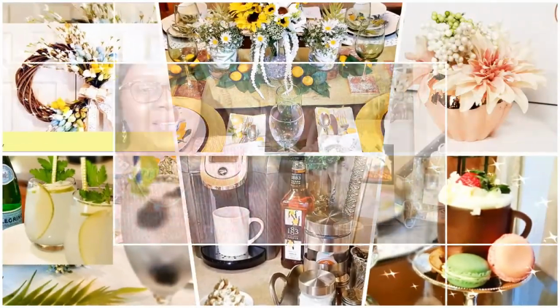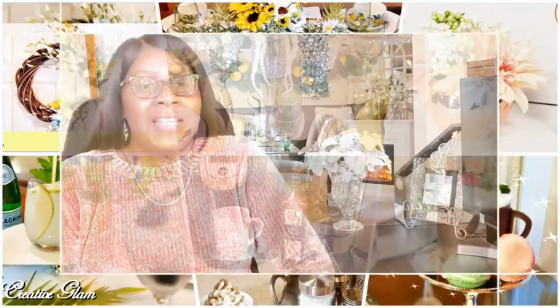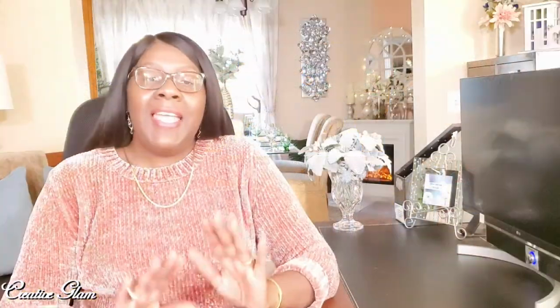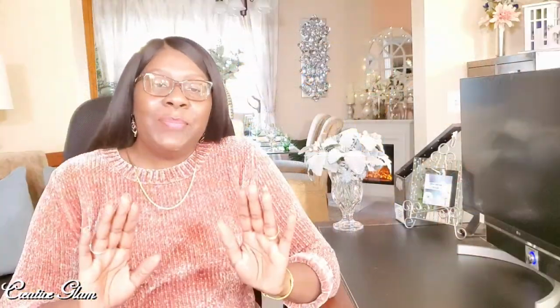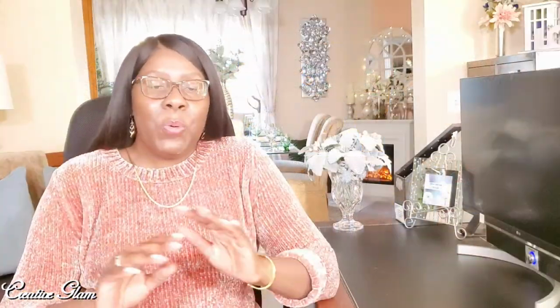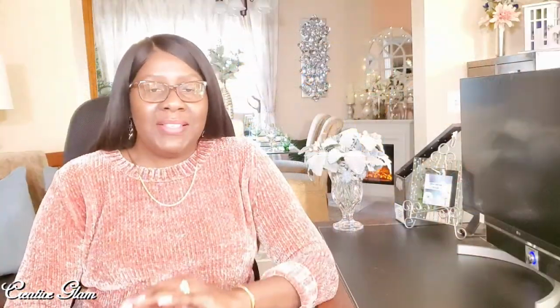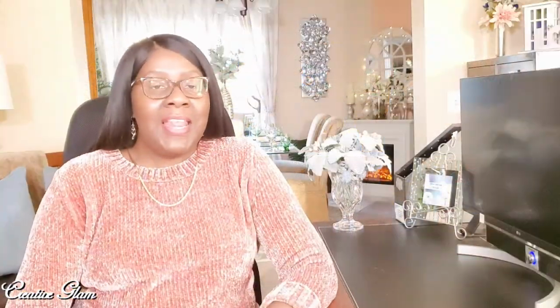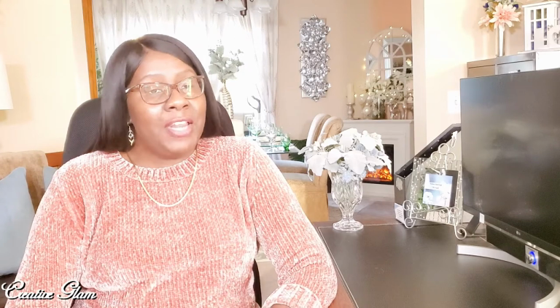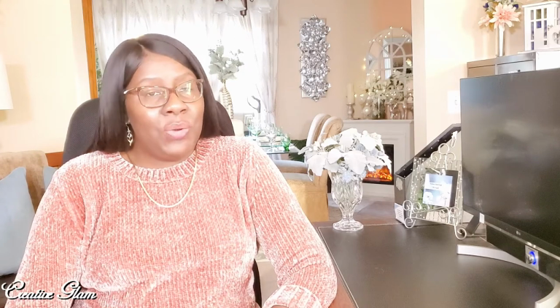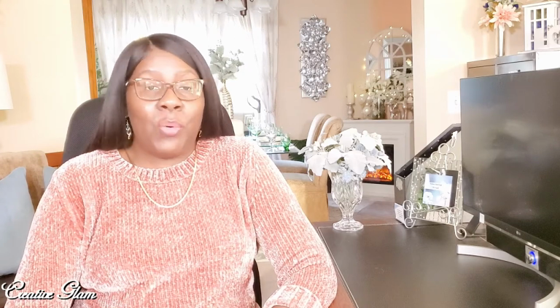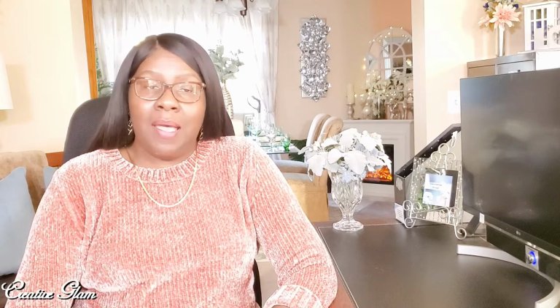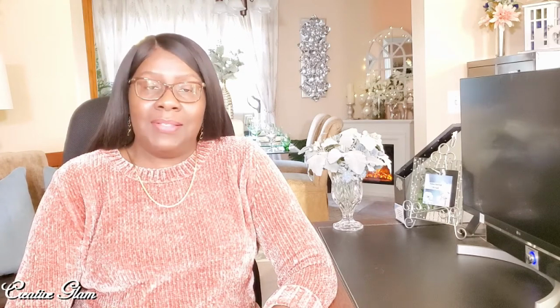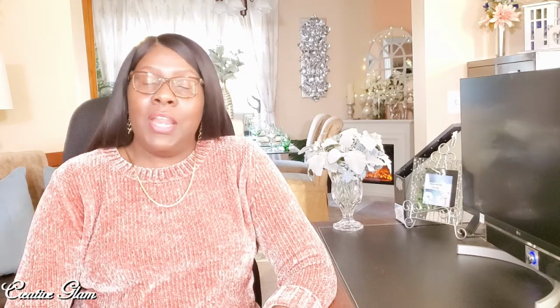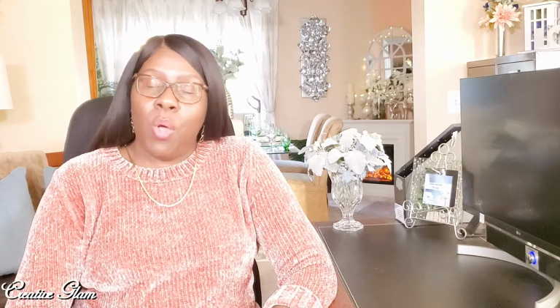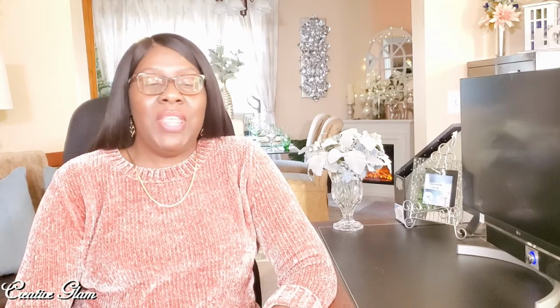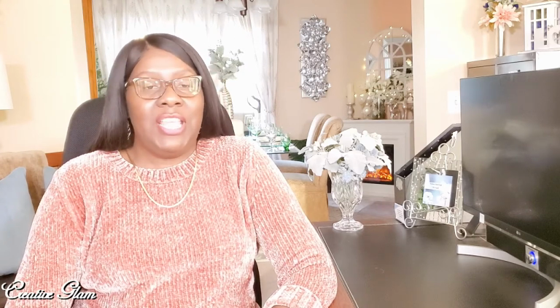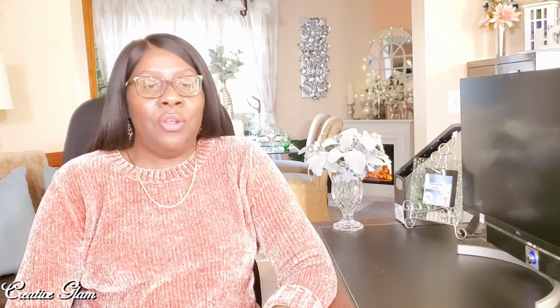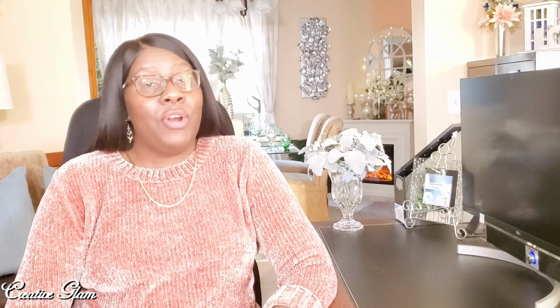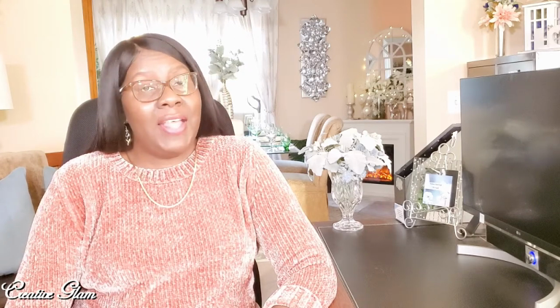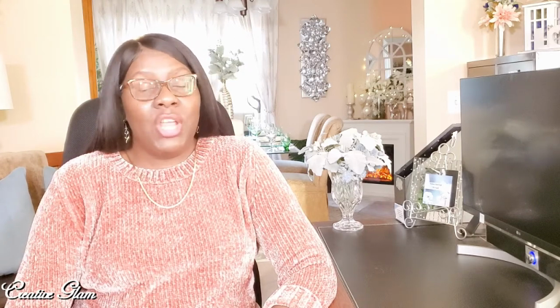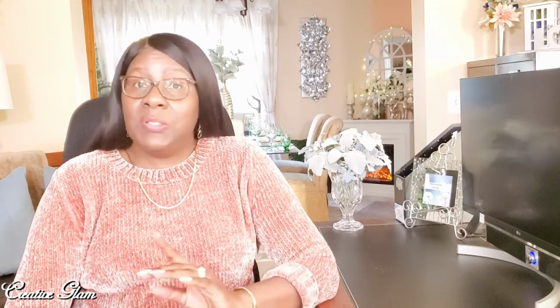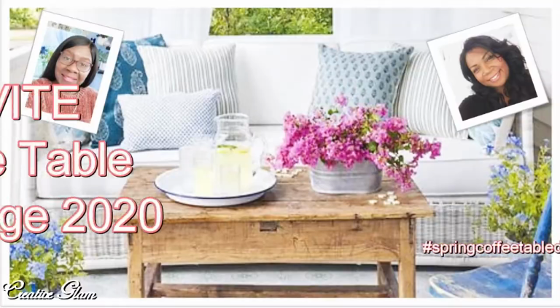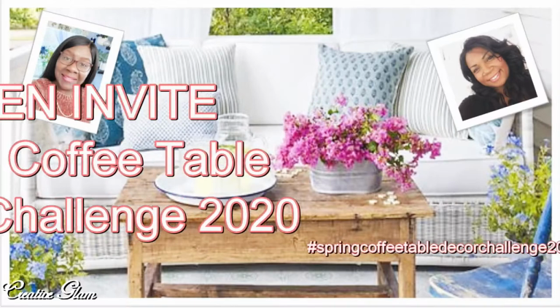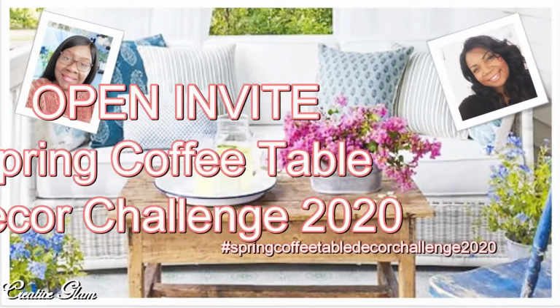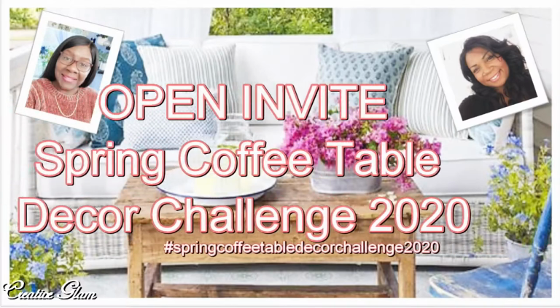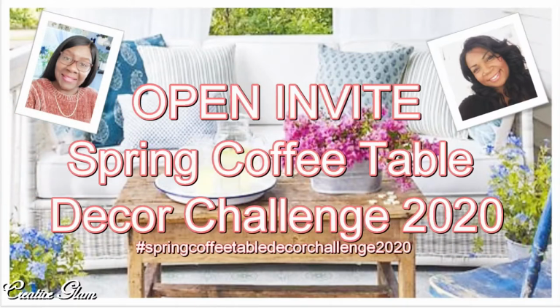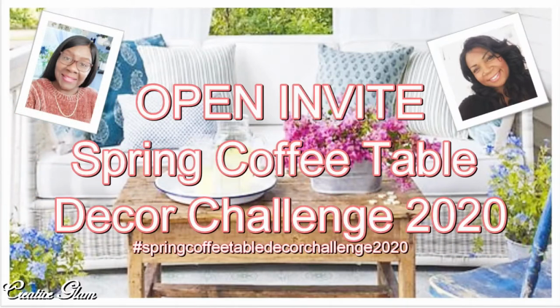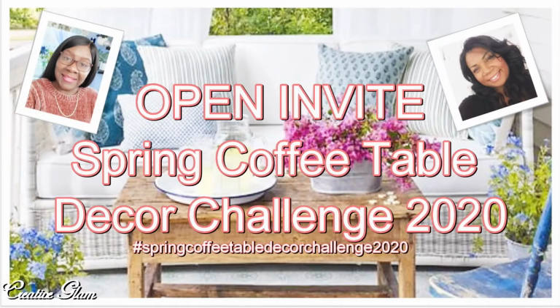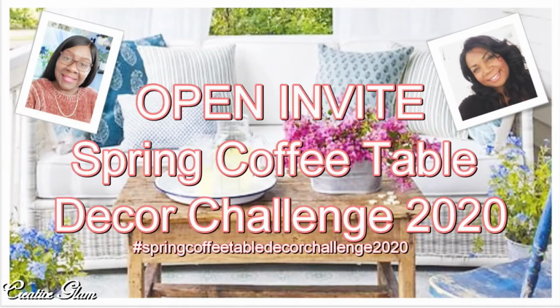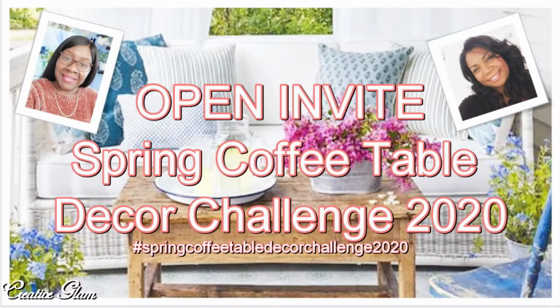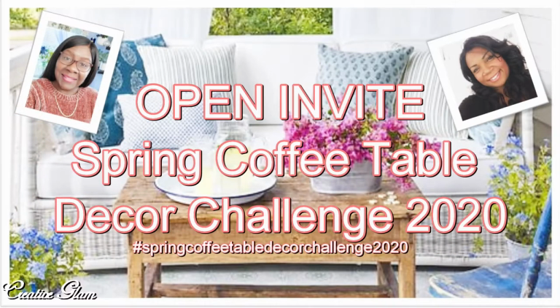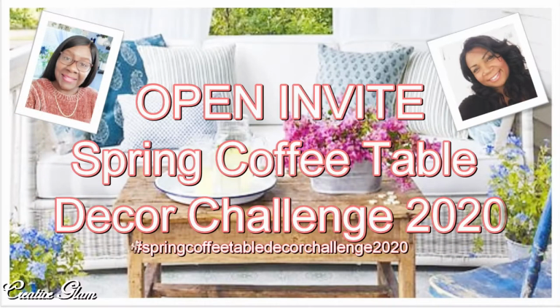Today I am super excited and inviting you to join us in an open invitation for a challenge — a spring challenge called the Spring Coffee Table Decor Challenge 2020.